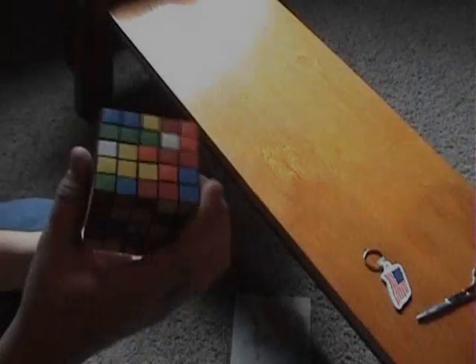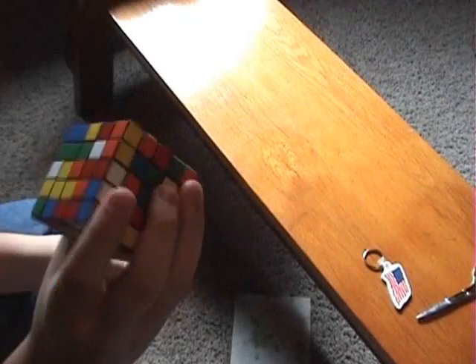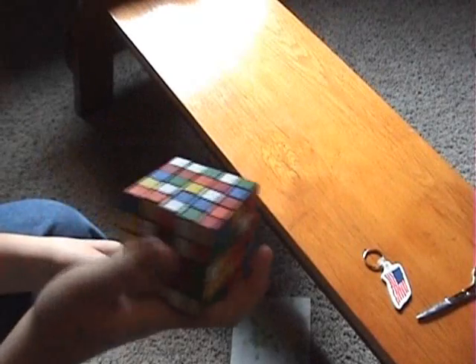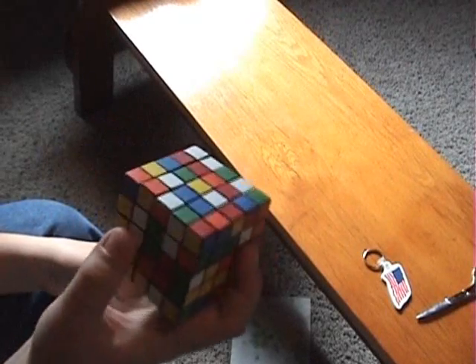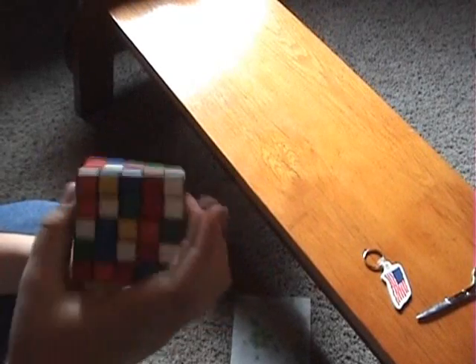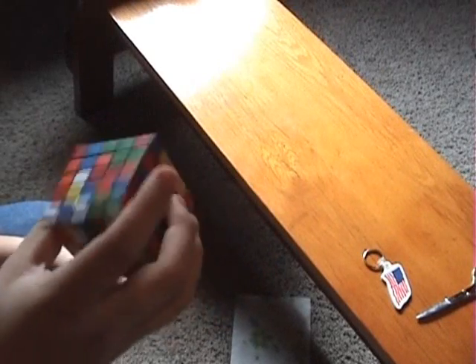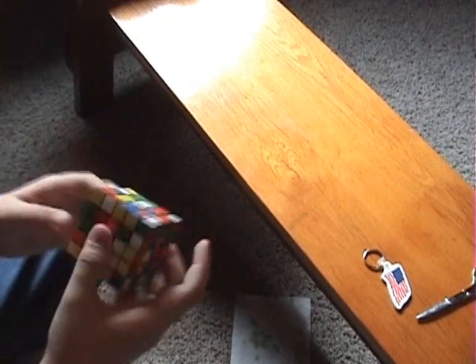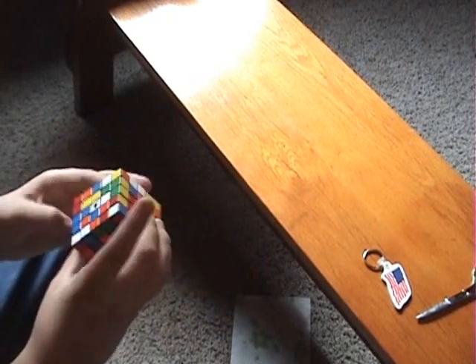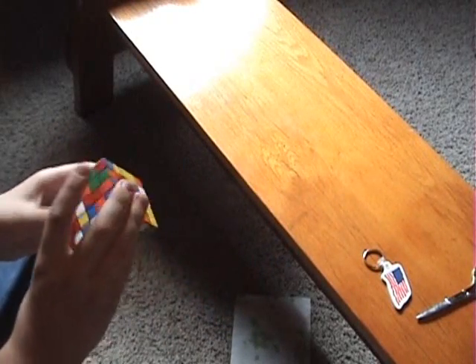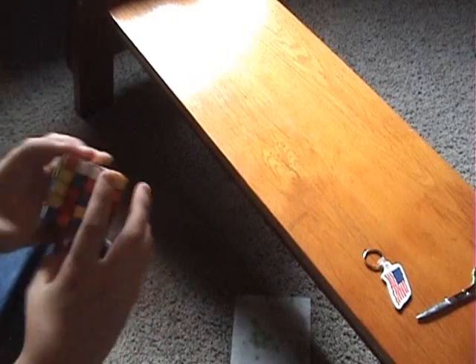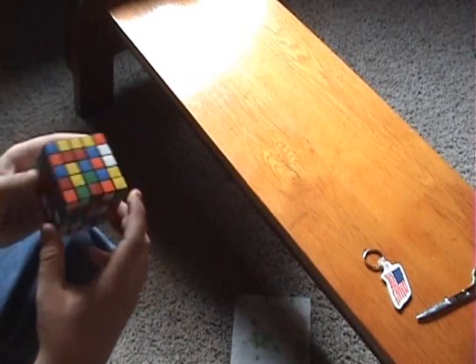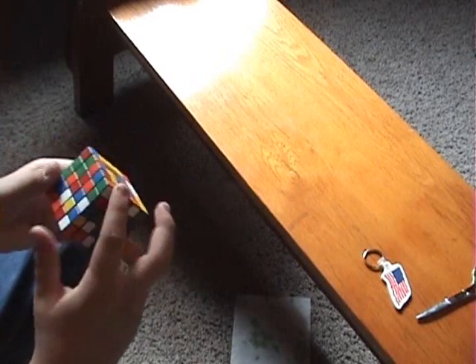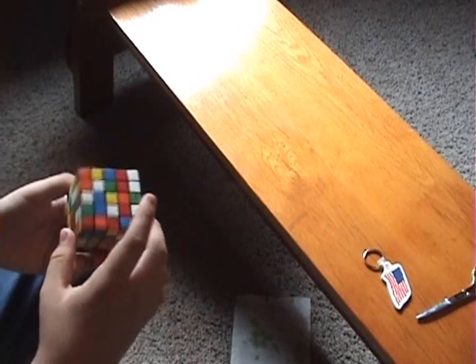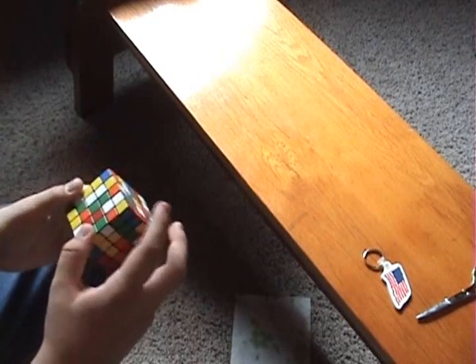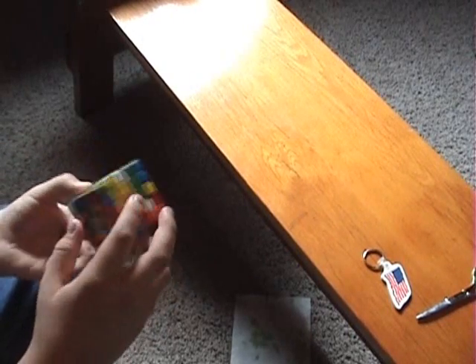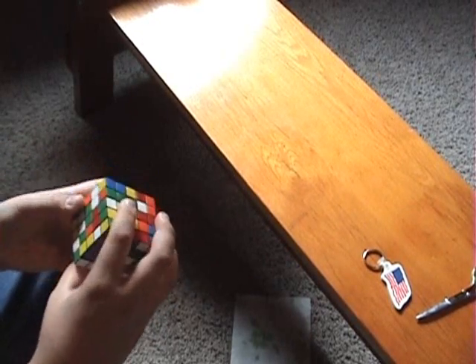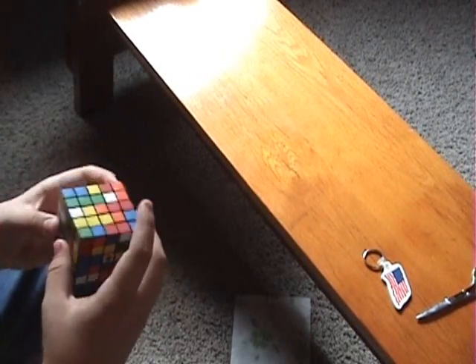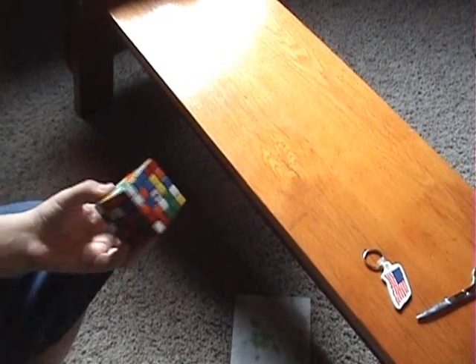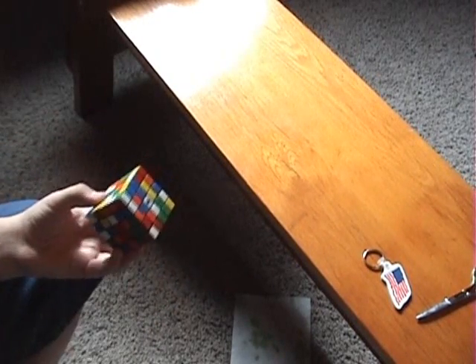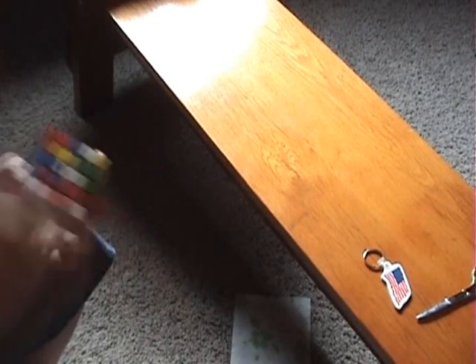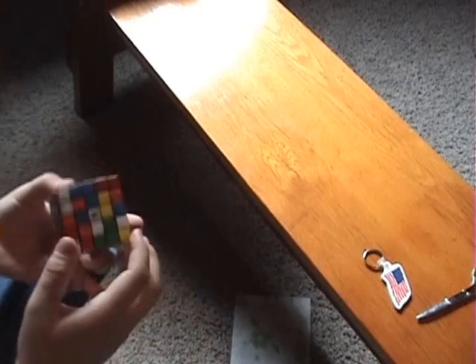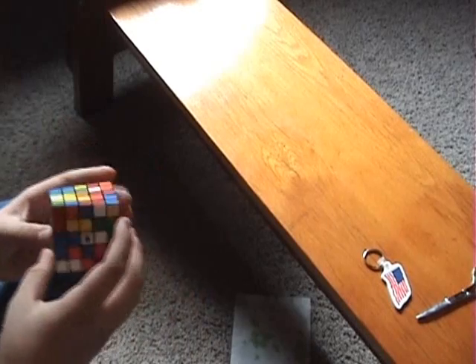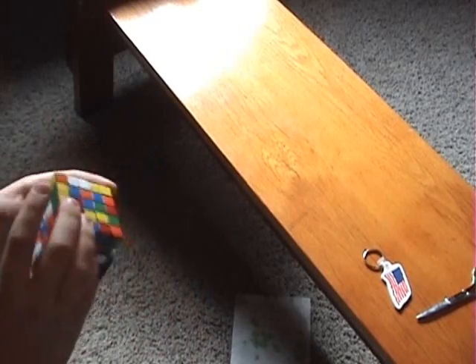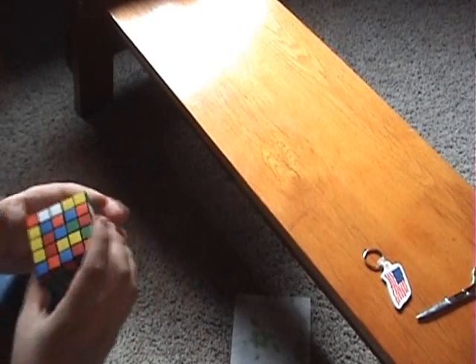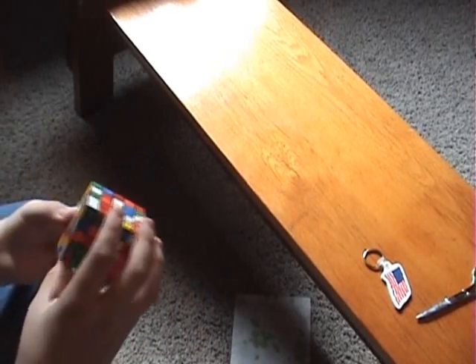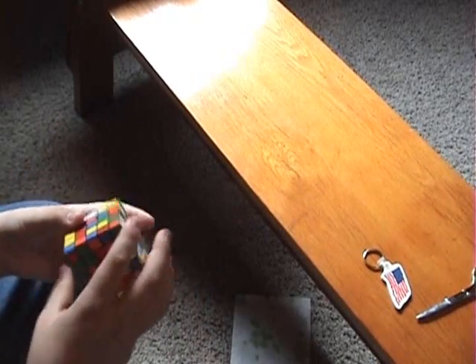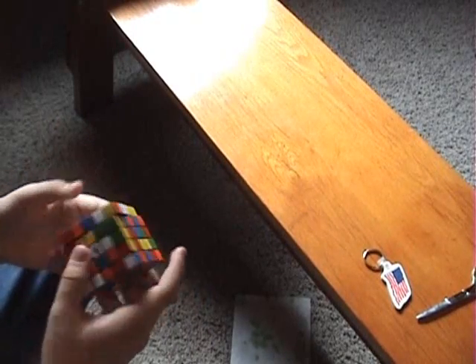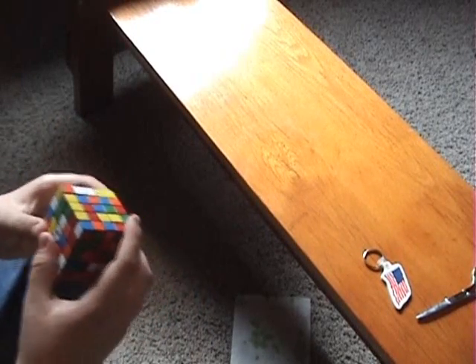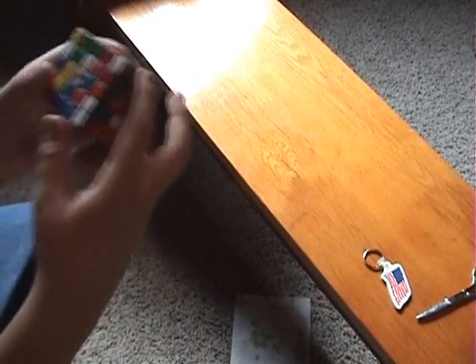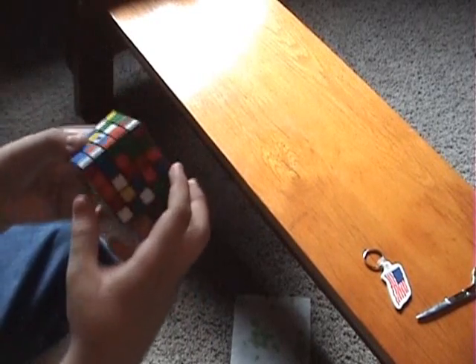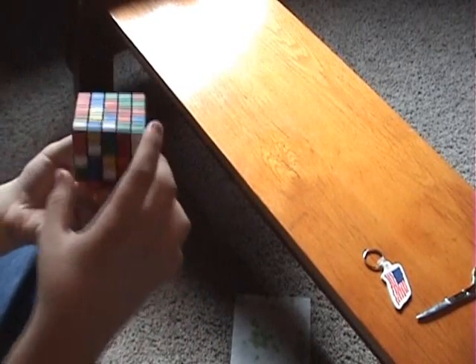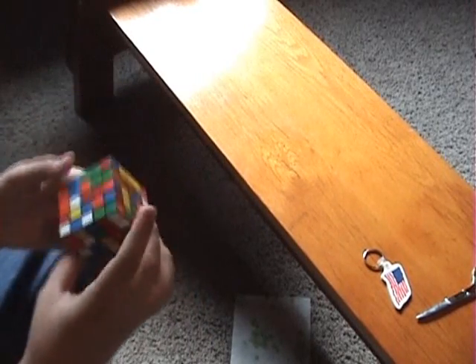The 5x5 cube — it's the biggest one. I'm trying out a new camera angle, everybody can tell me if they like it or whatever.